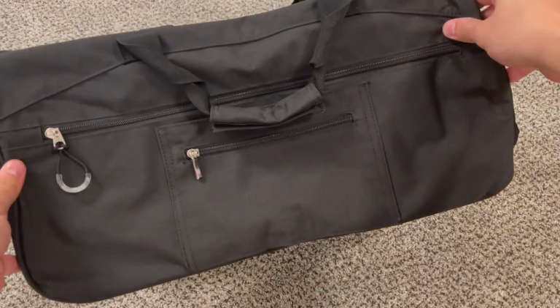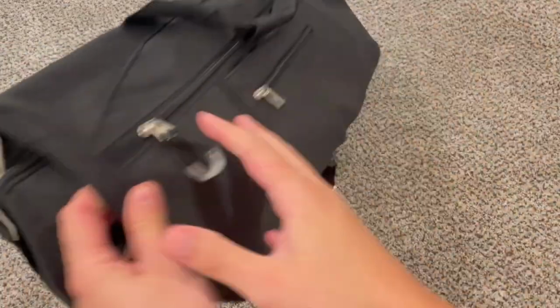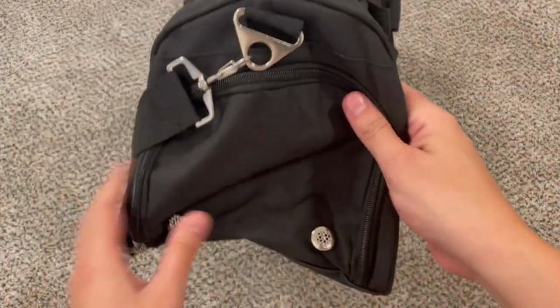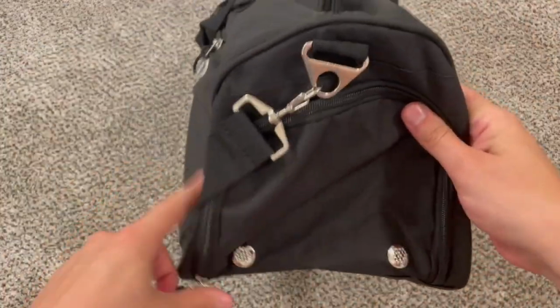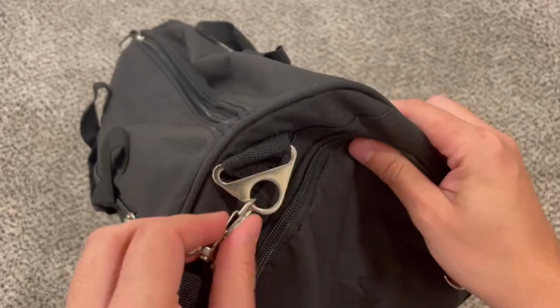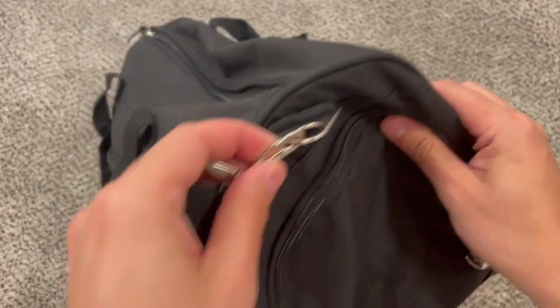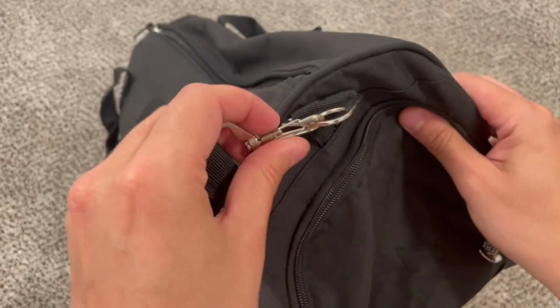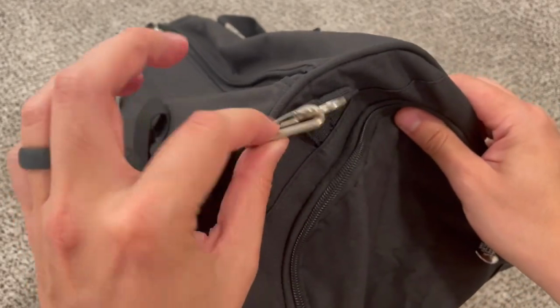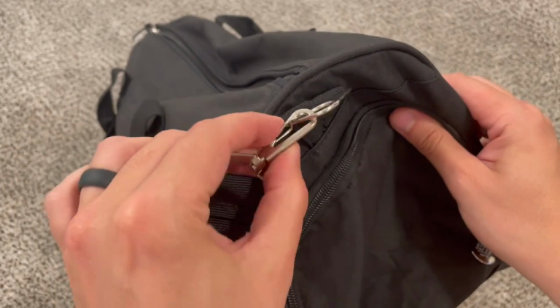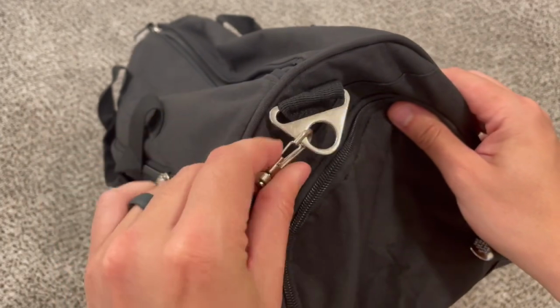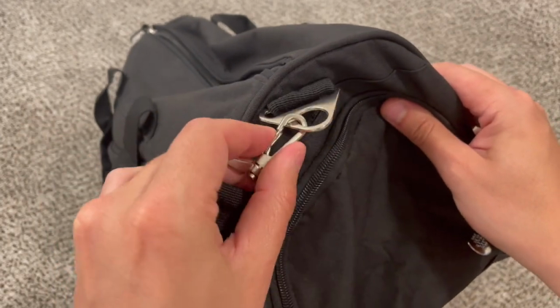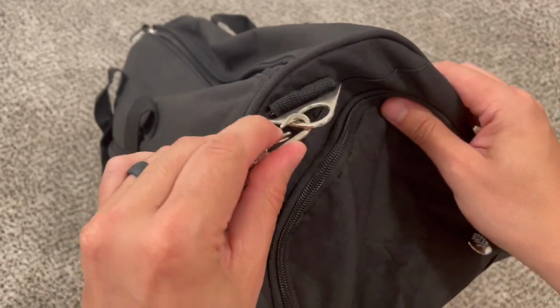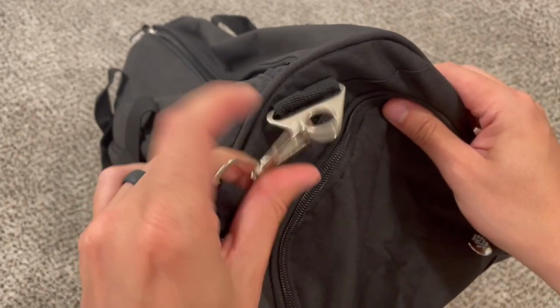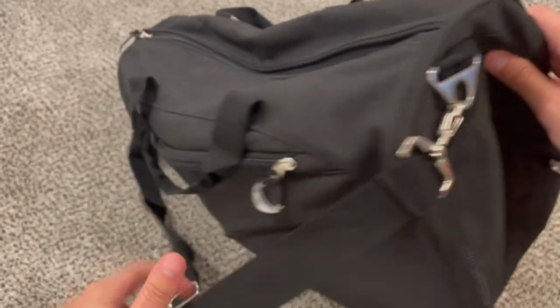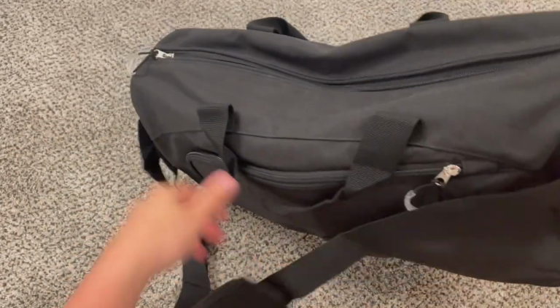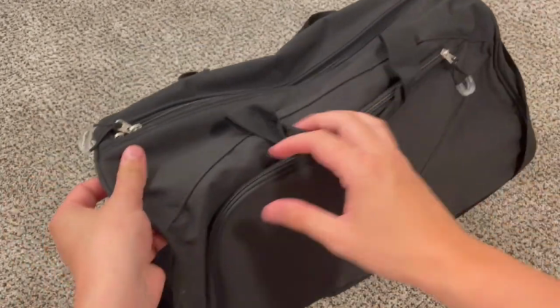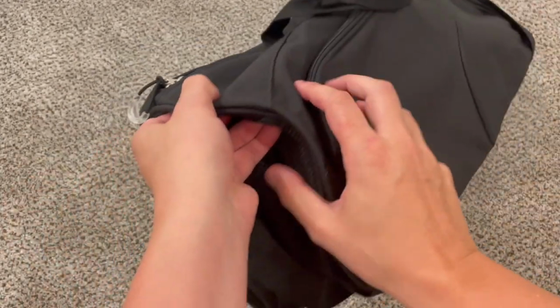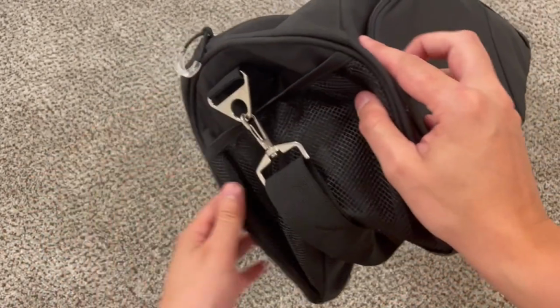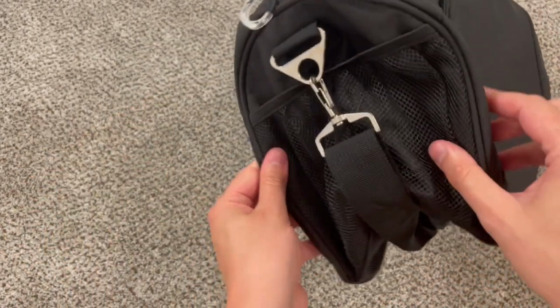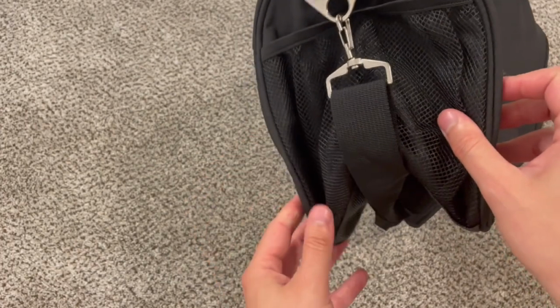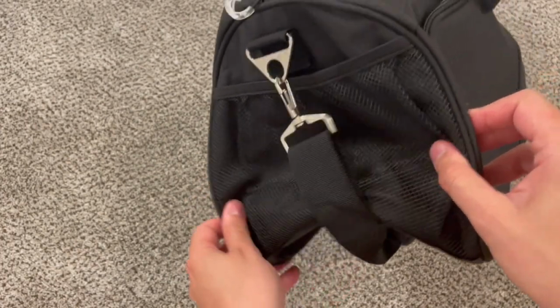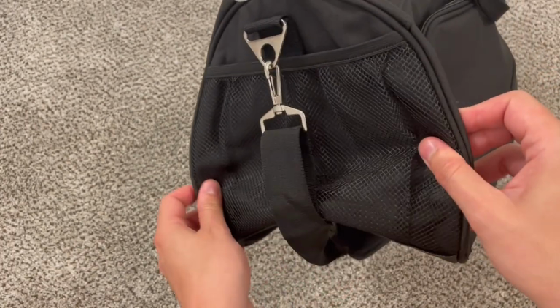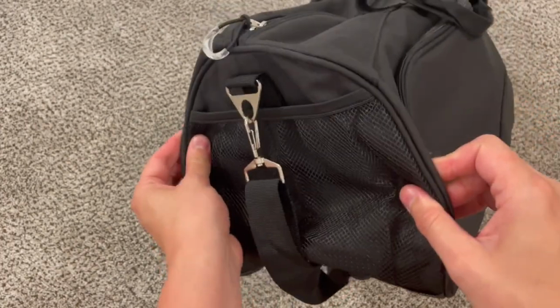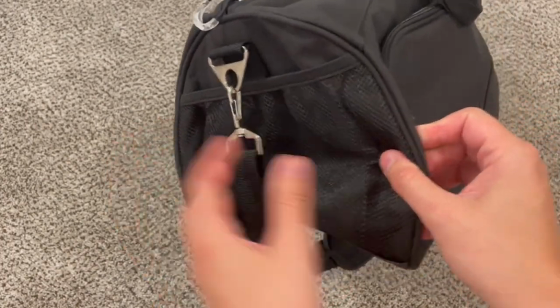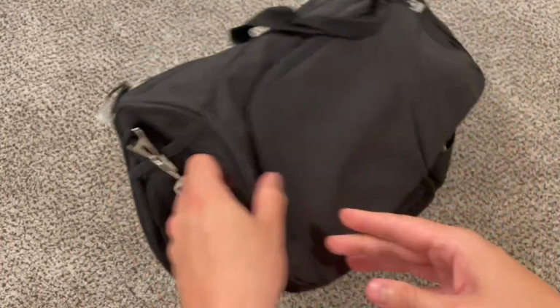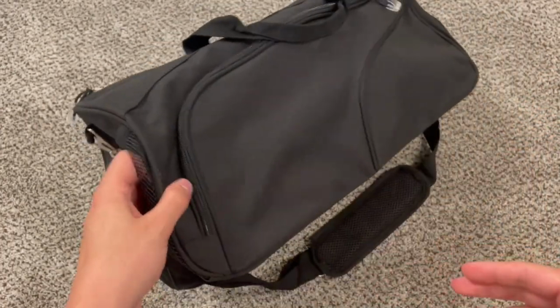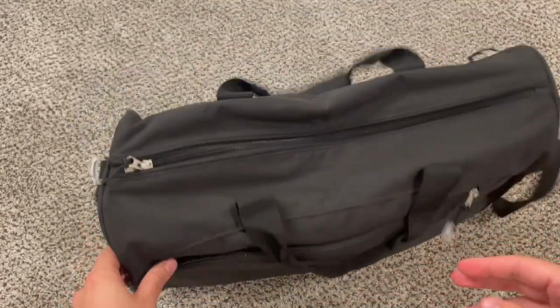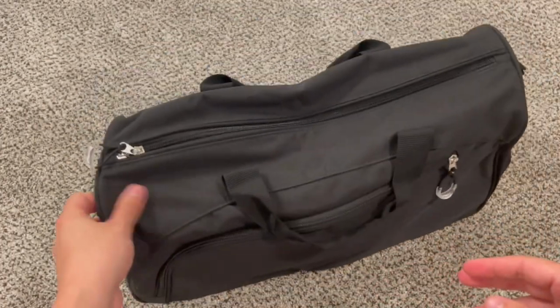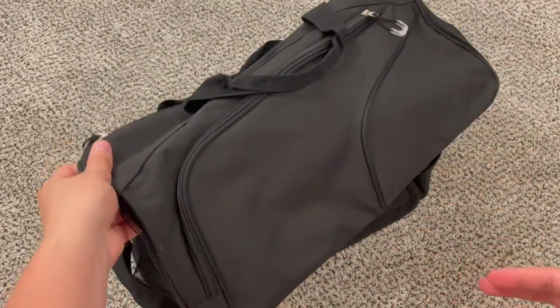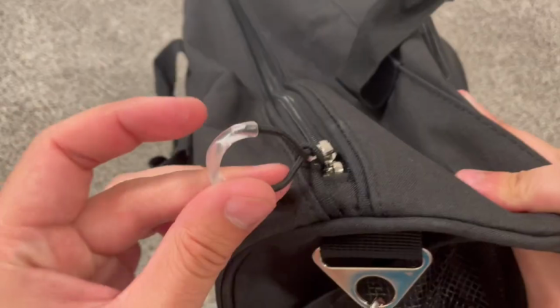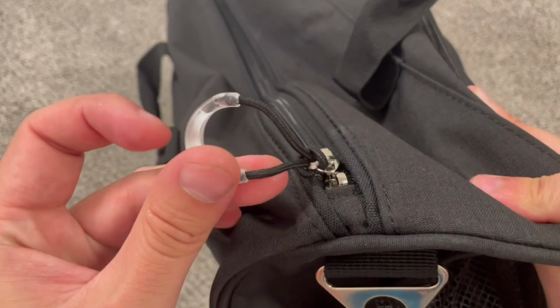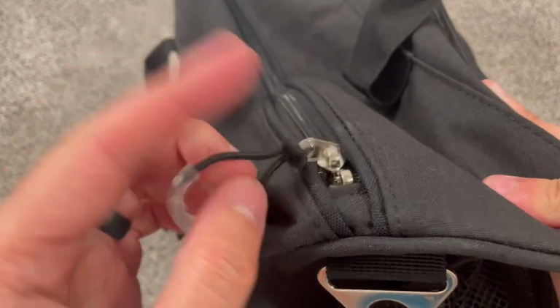So first of all, here's what it looks like. It does have an optional strap that you can just clip on or off with these carabiner clips. The material is high-quality Oxford fabric, and it is waterproof, breathable, and makes for great storage. This is what the zippers look like.